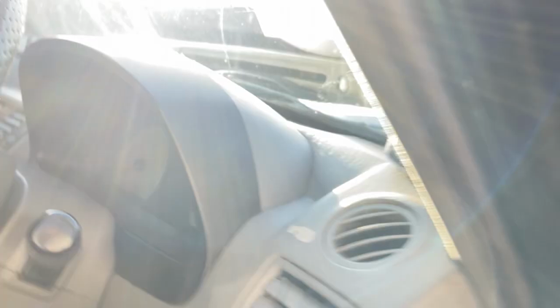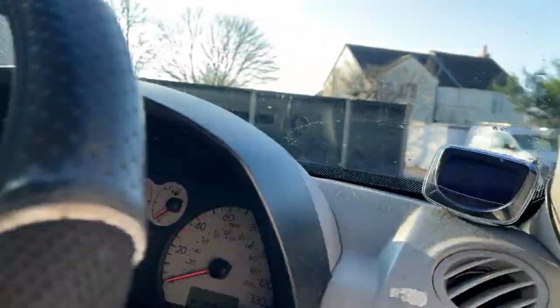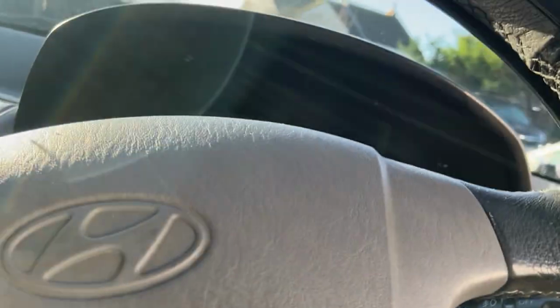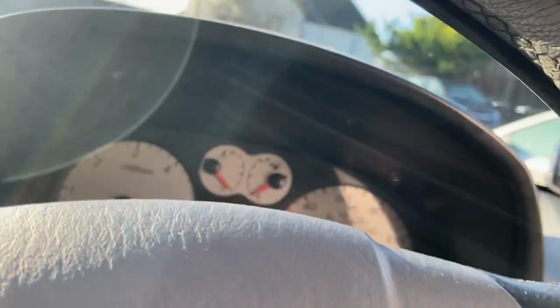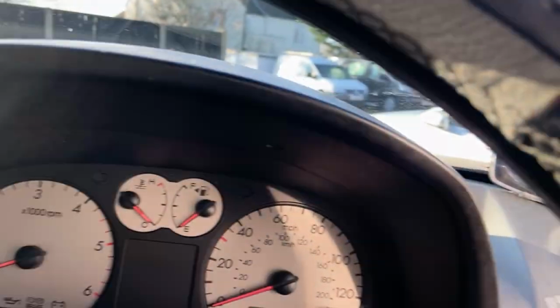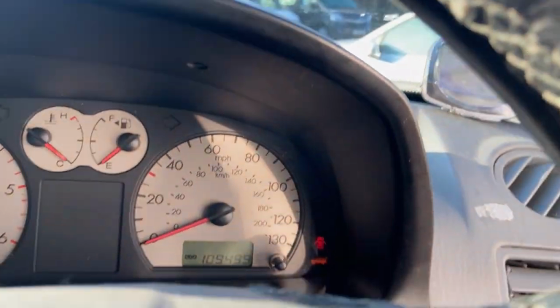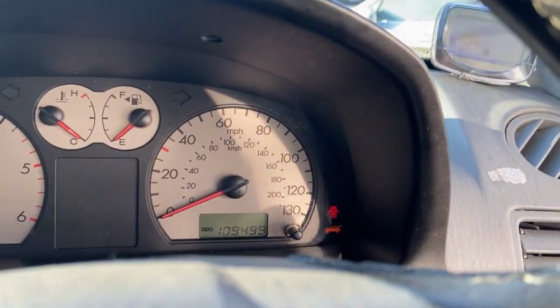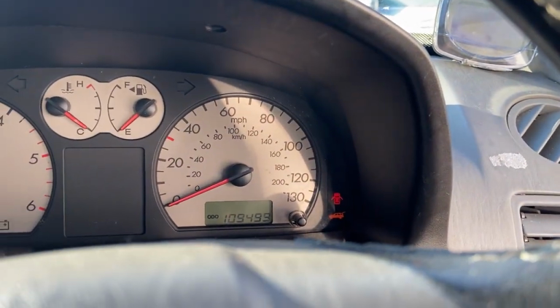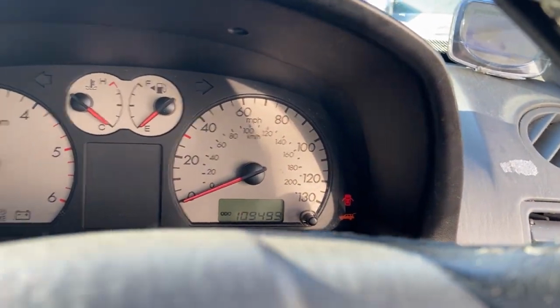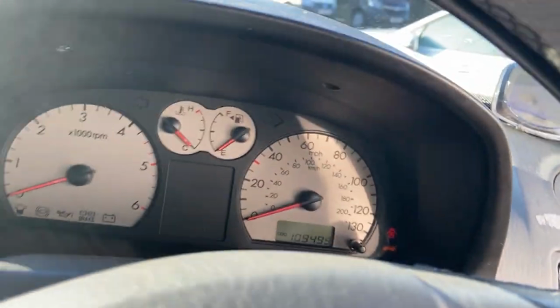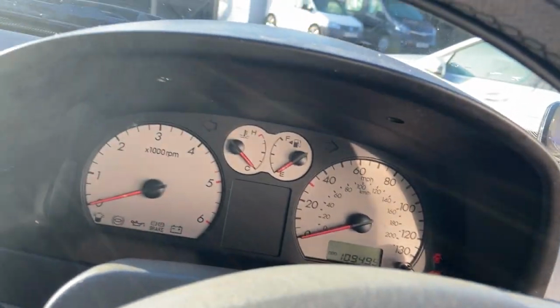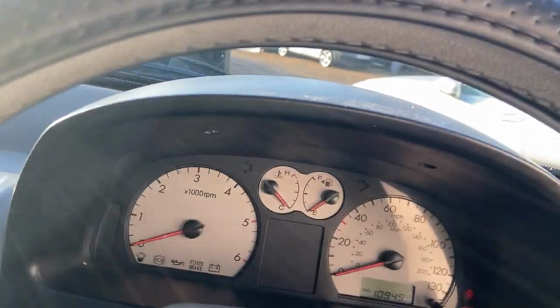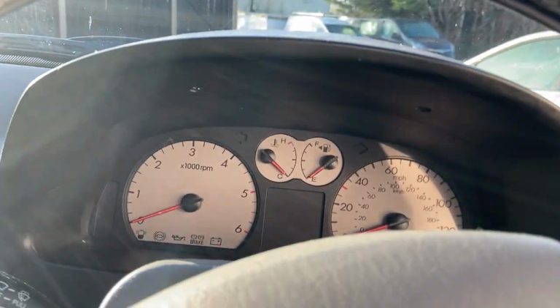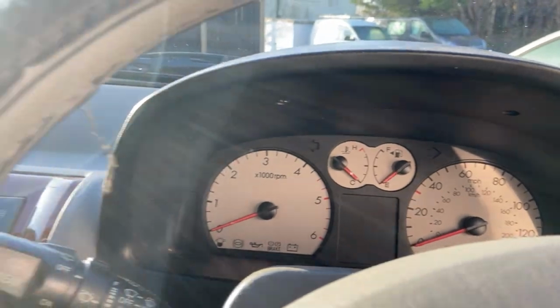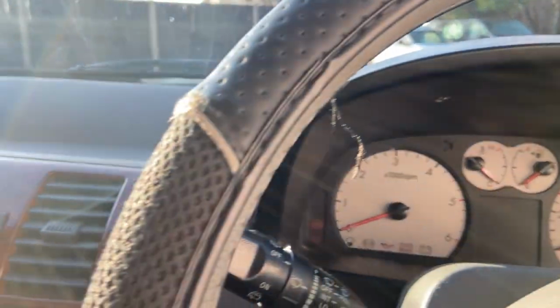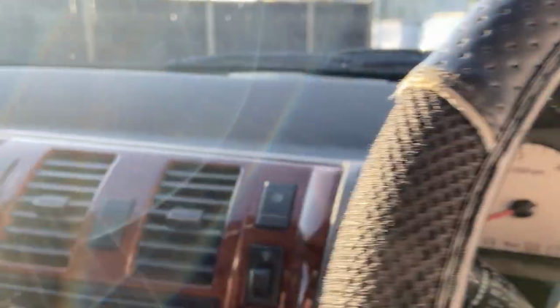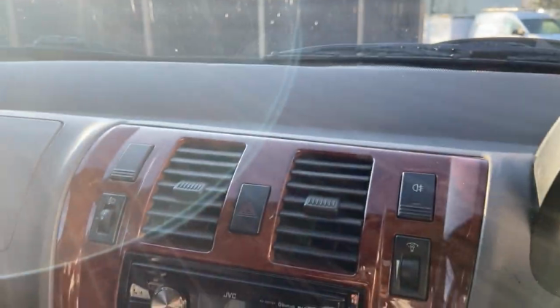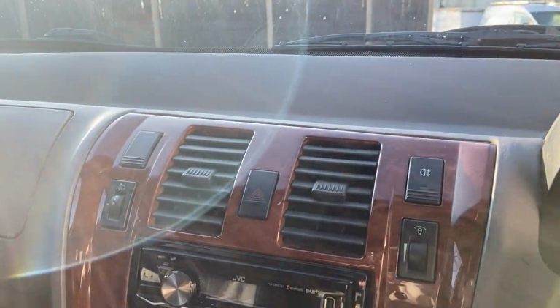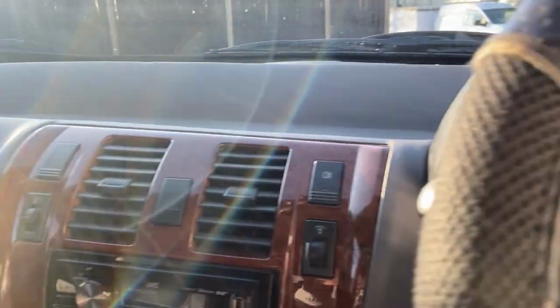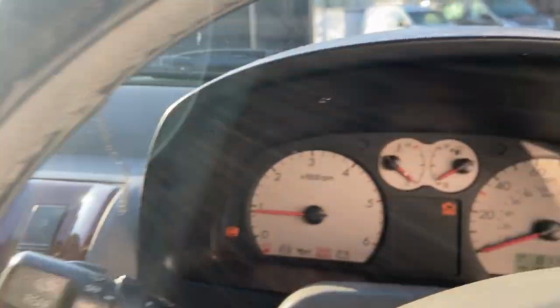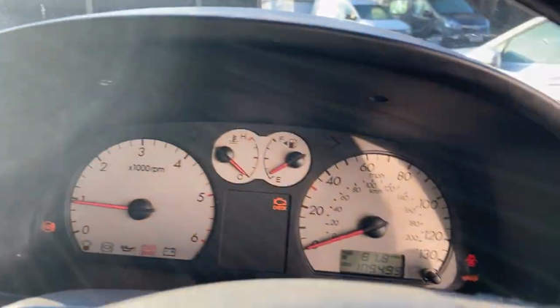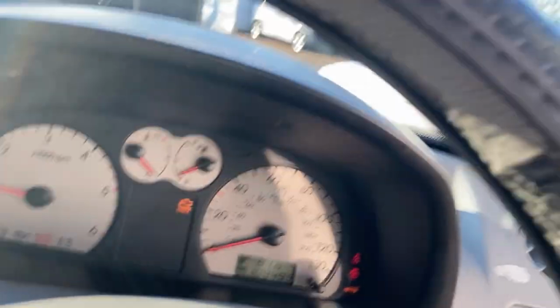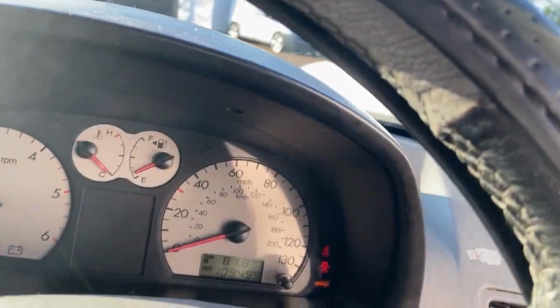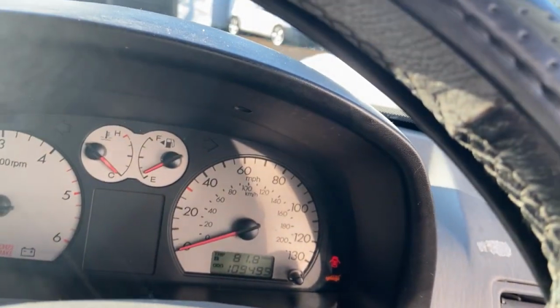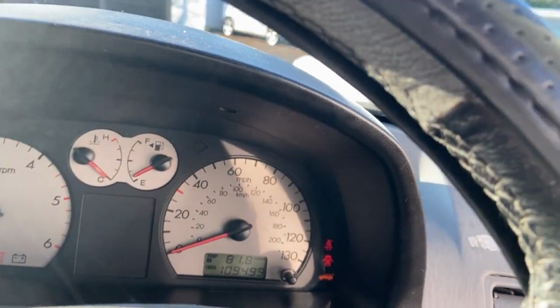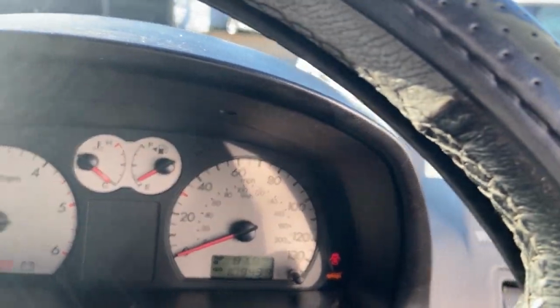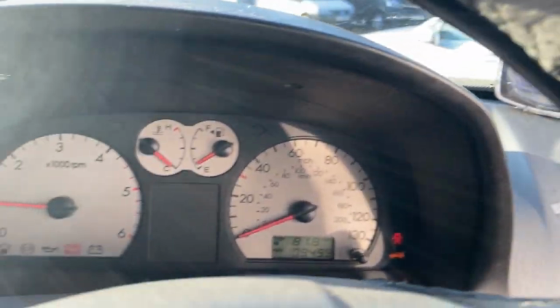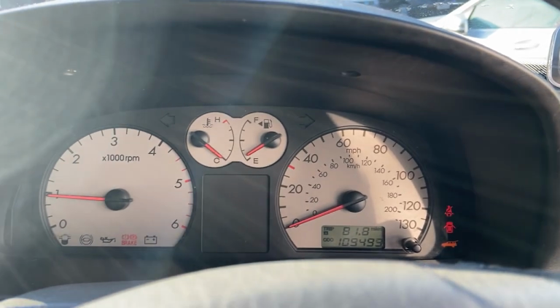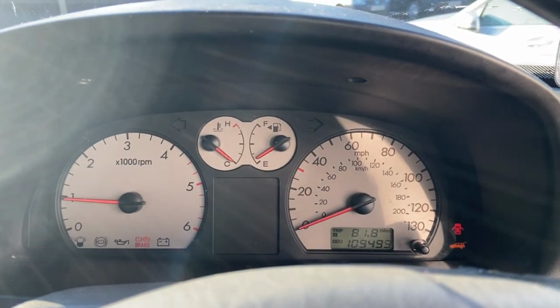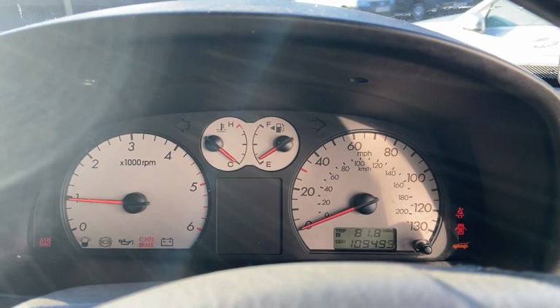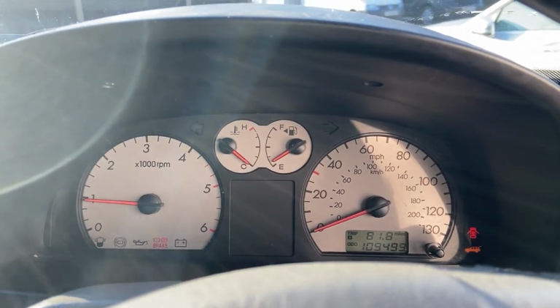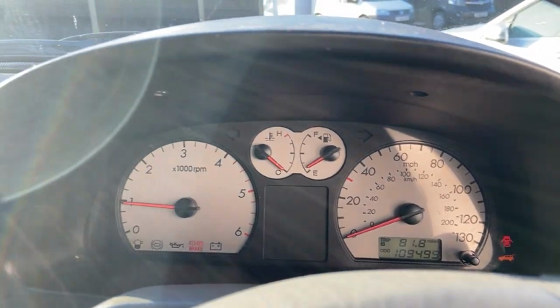So again, 109,000 miles on the clock, so not done many, many miles. Starting the car up, there's no issue with engine lights and so on.